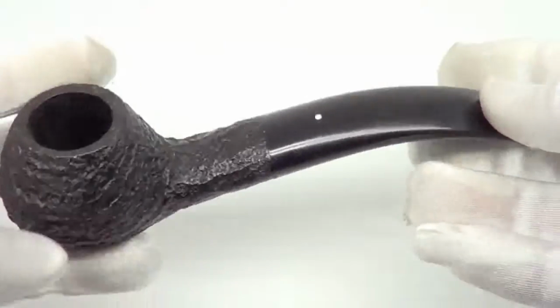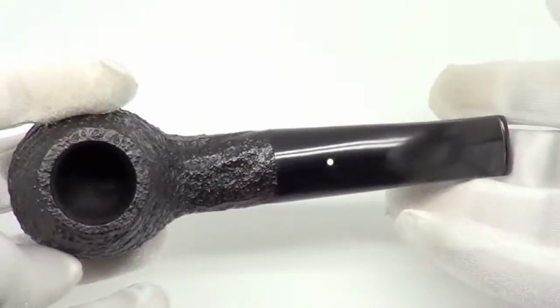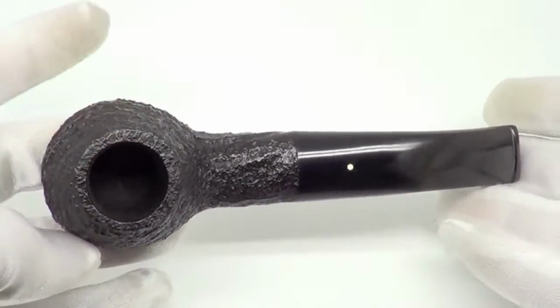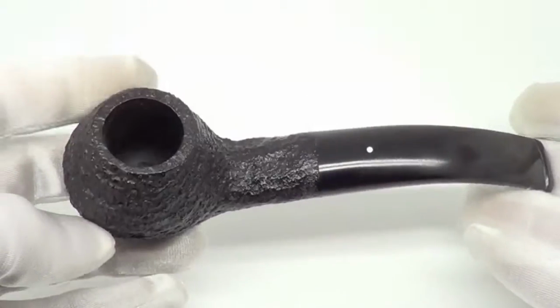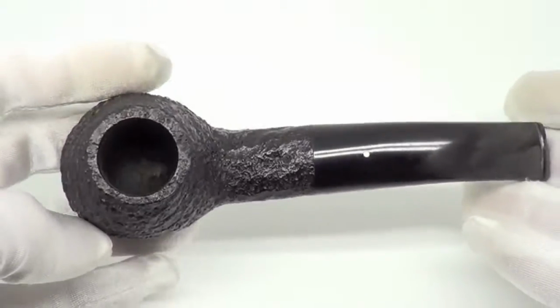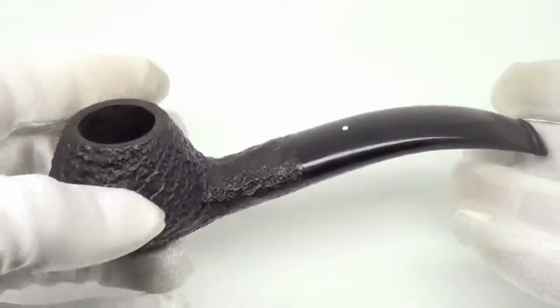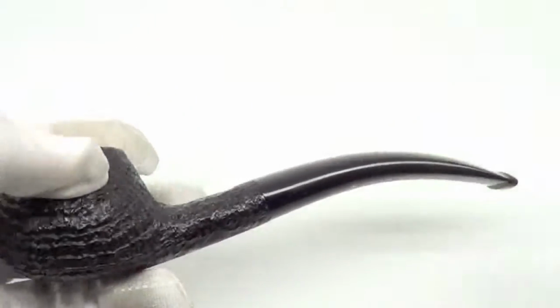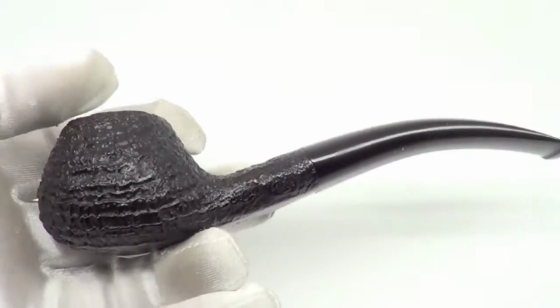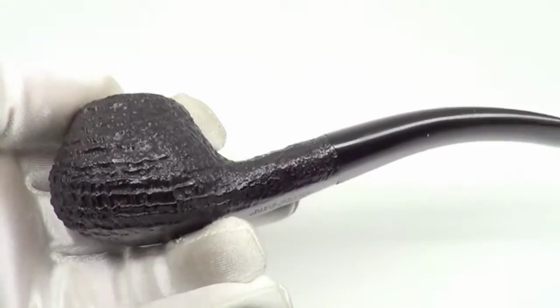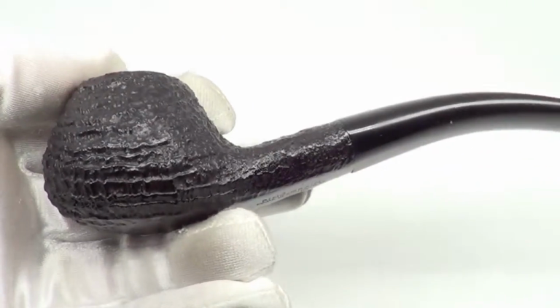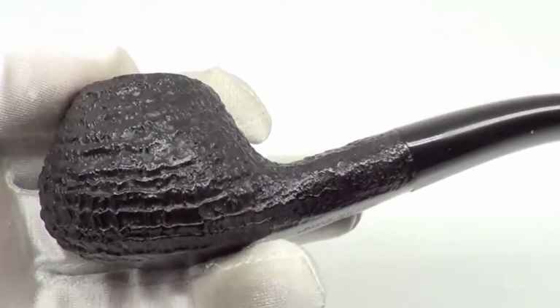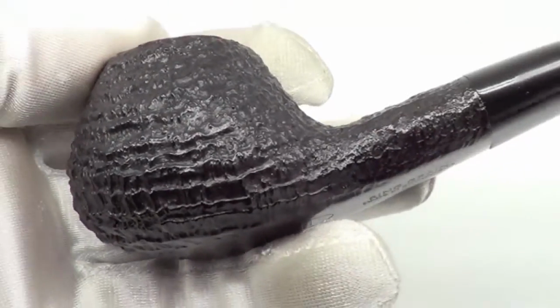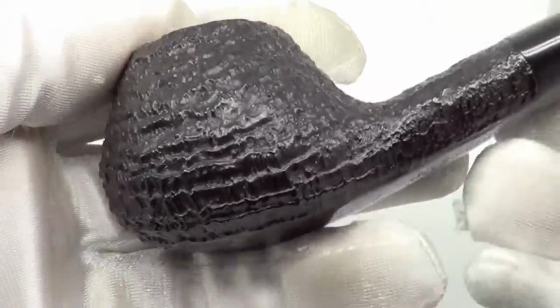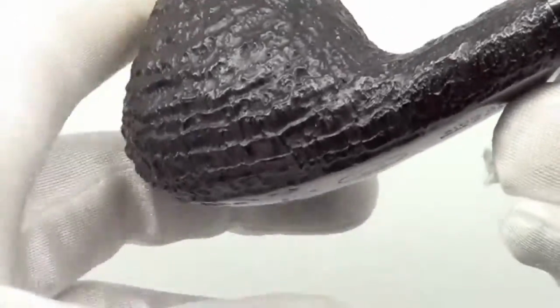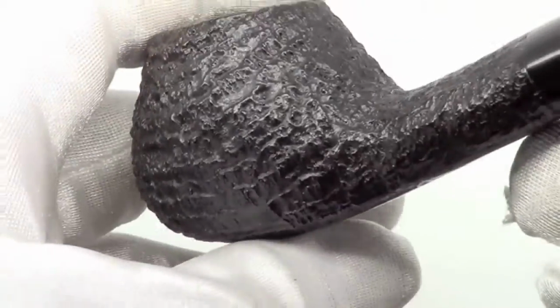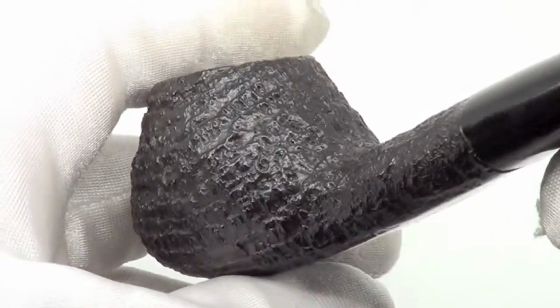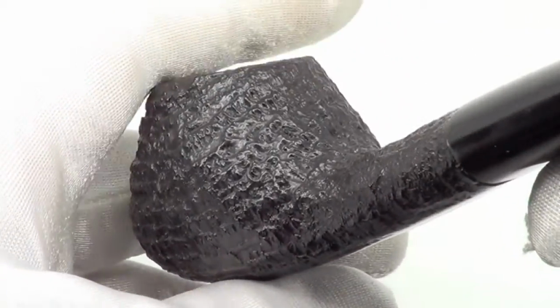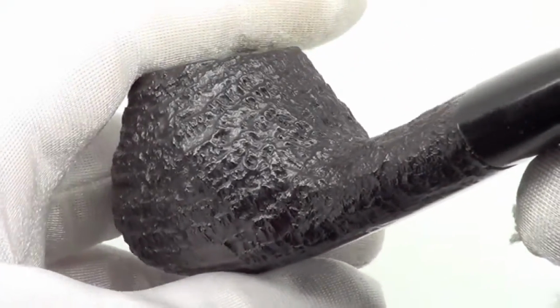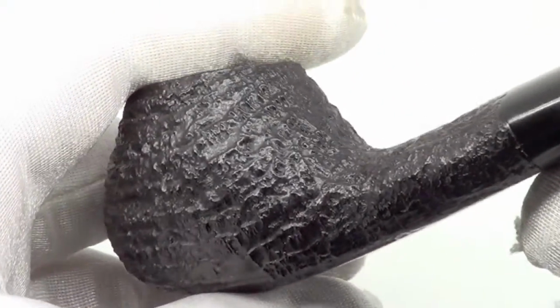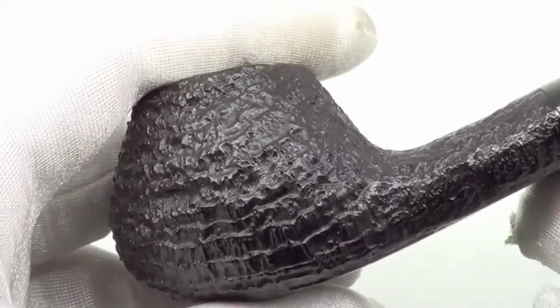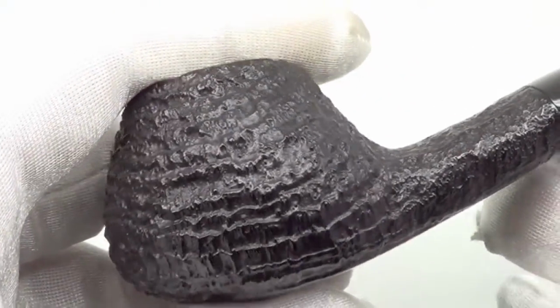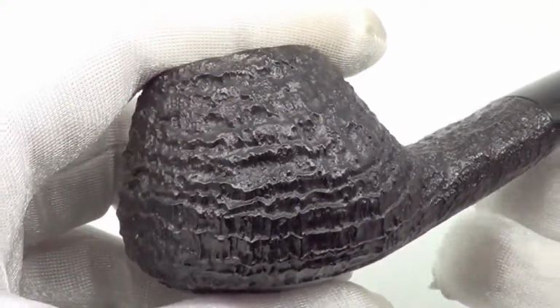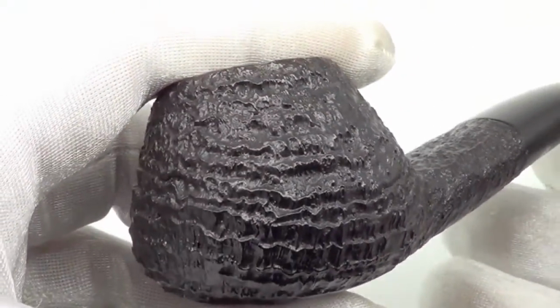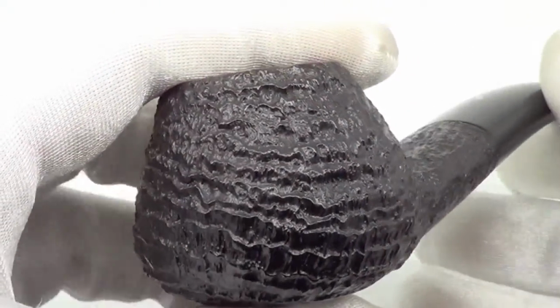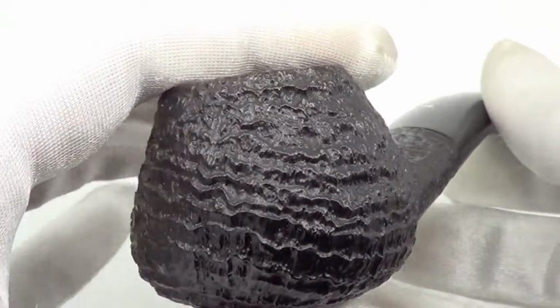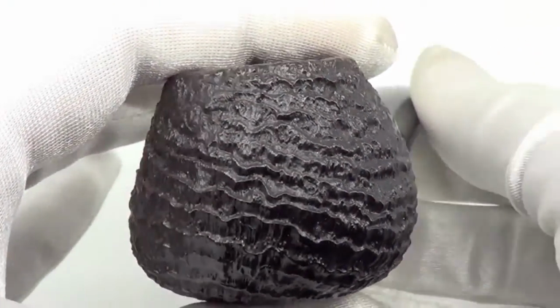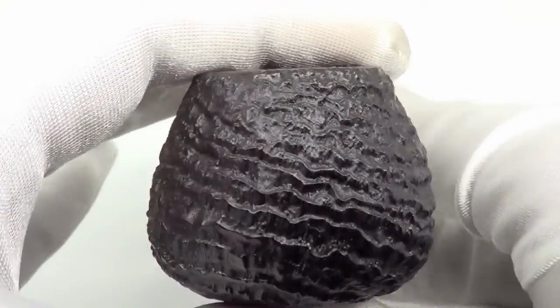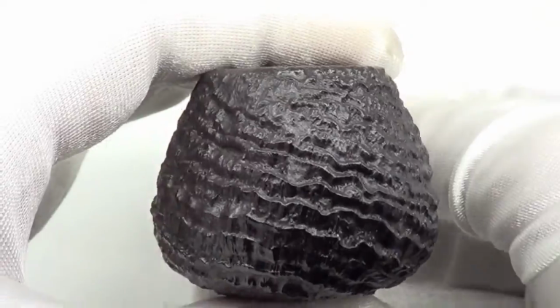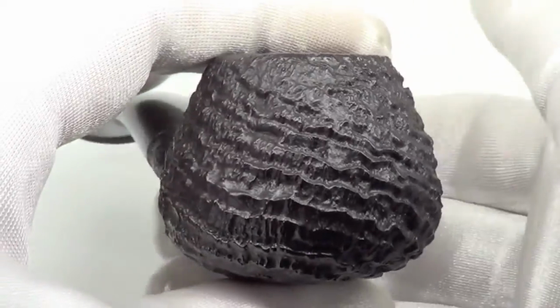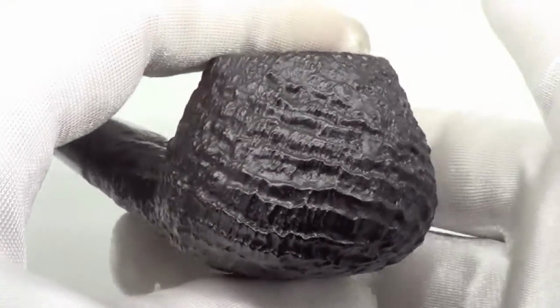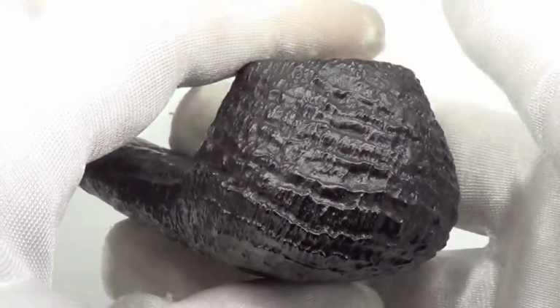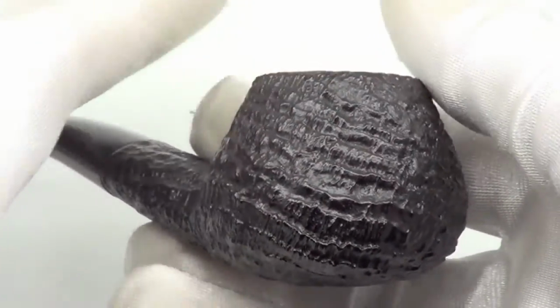The pipe is fully restored, sanitized, cleaned out and ready to smoke. And in keeping with the name, you get a beautiful sandblast job — nice steep, craggy ring grain.